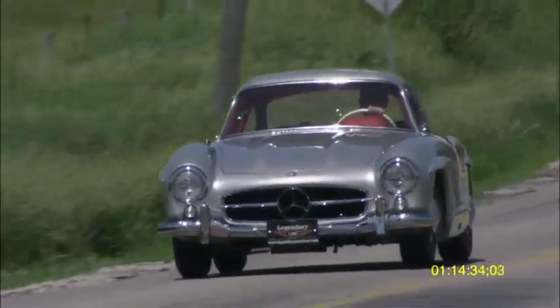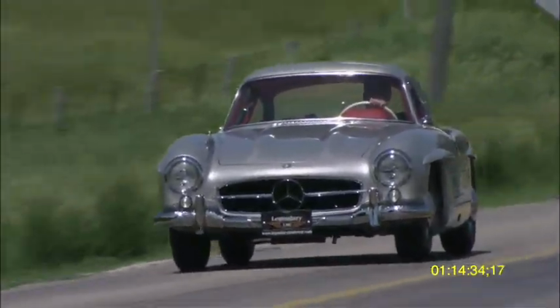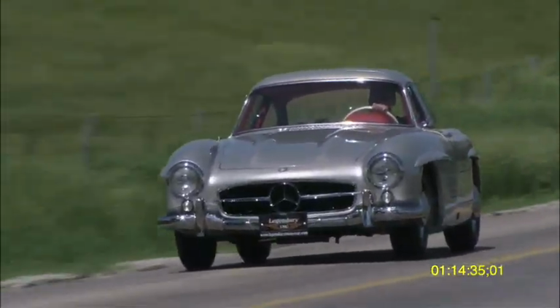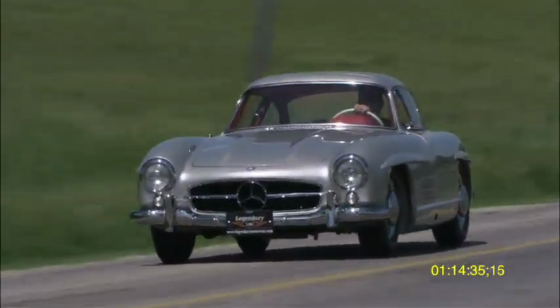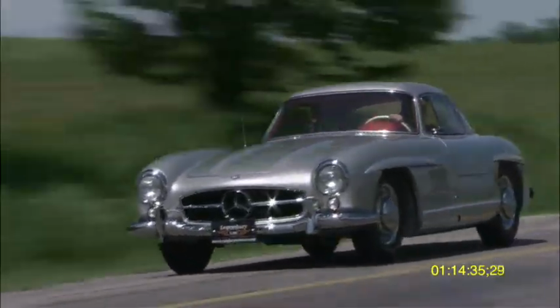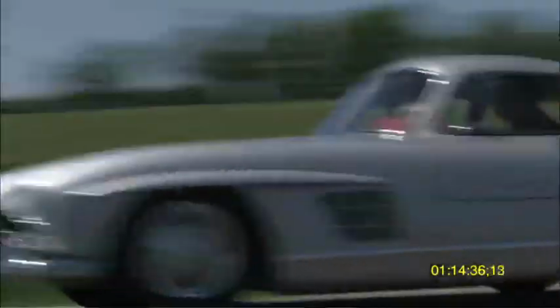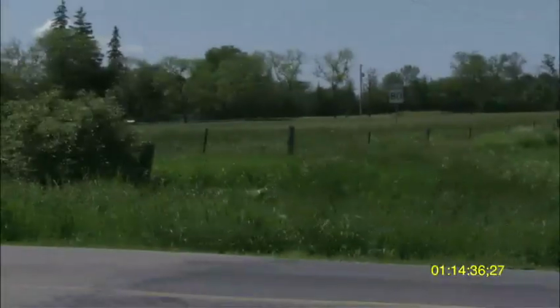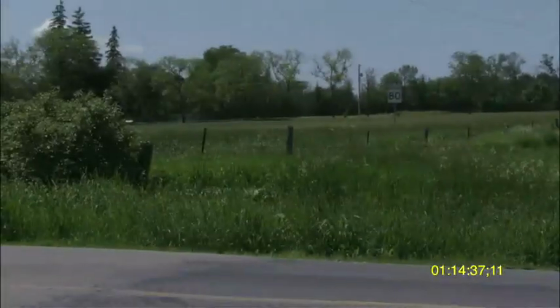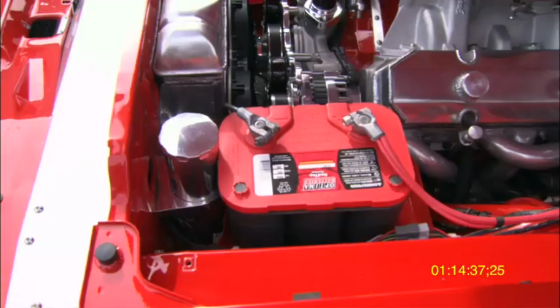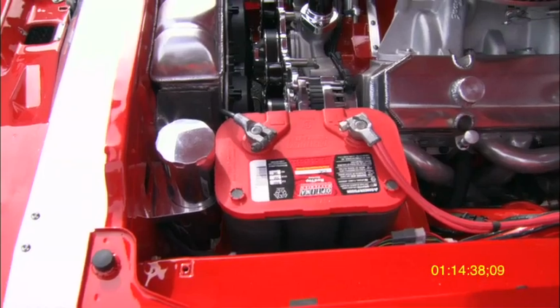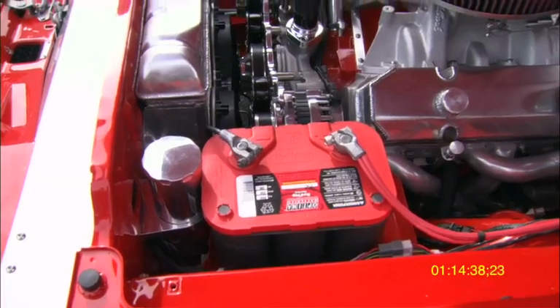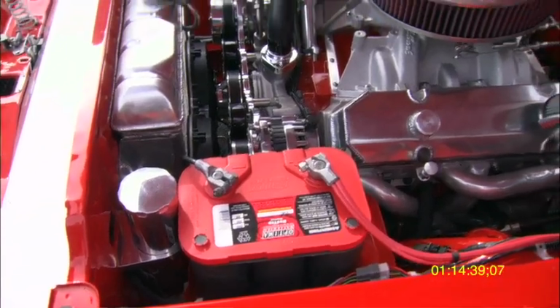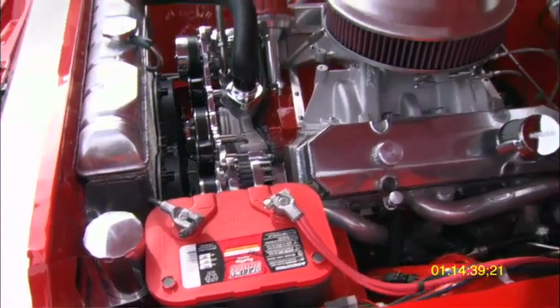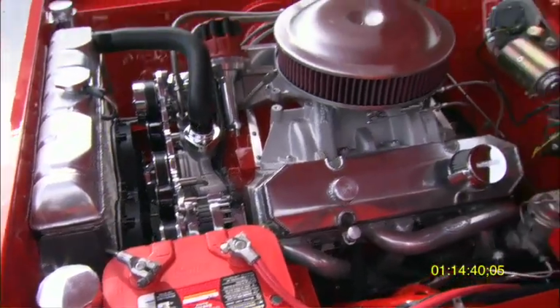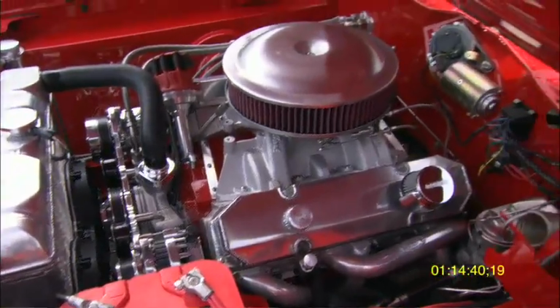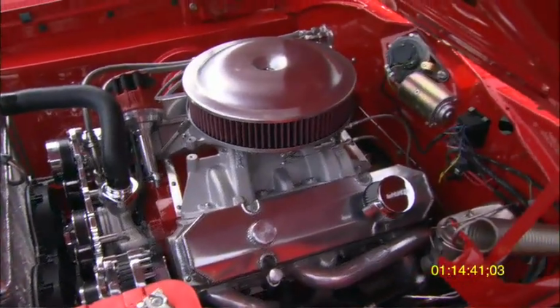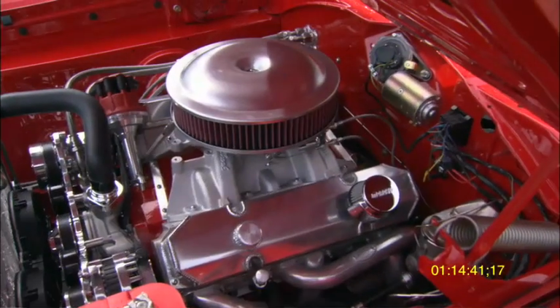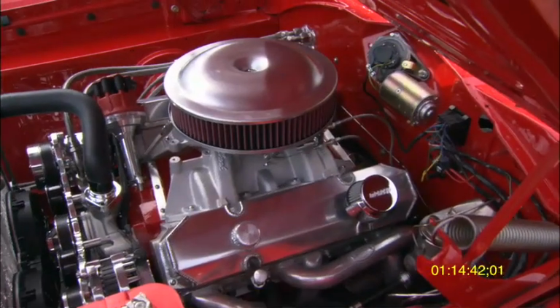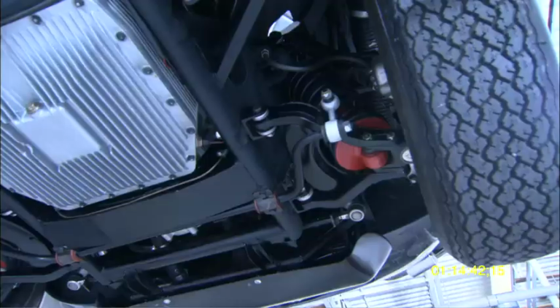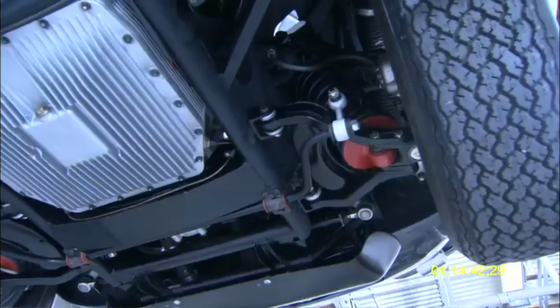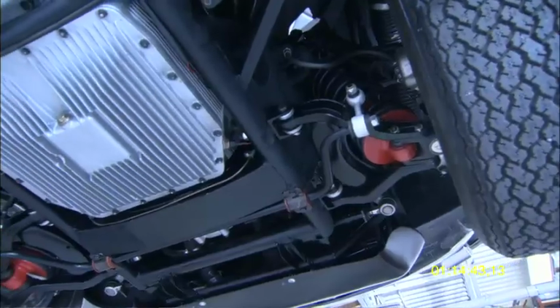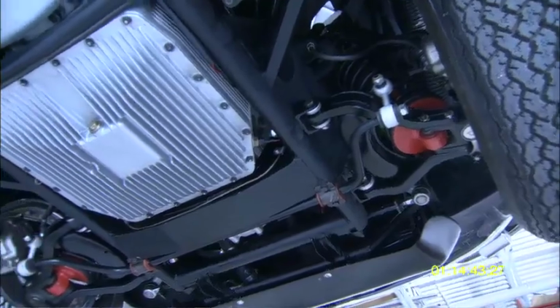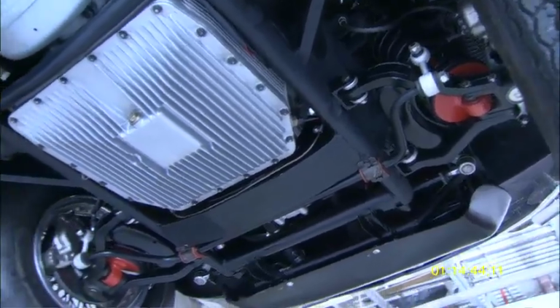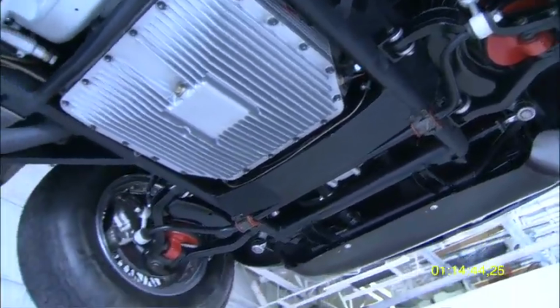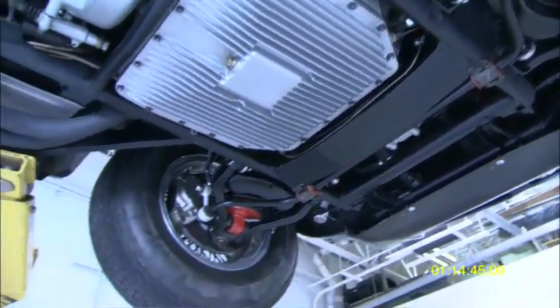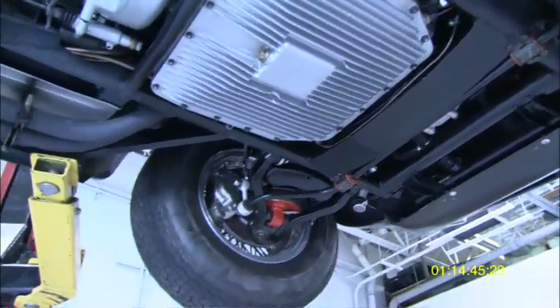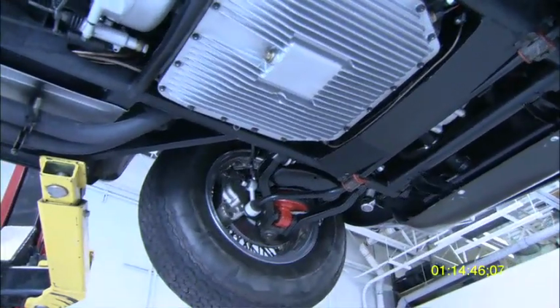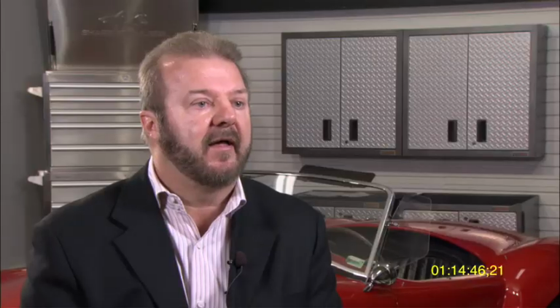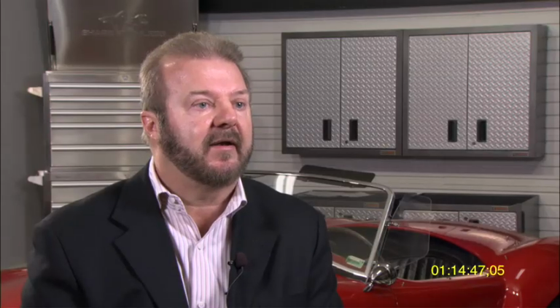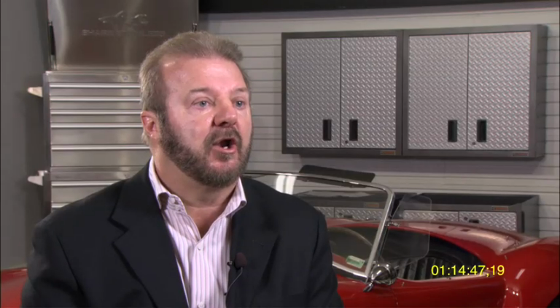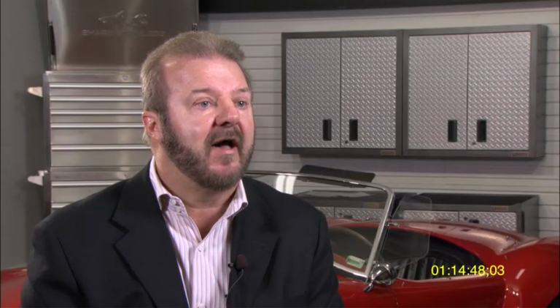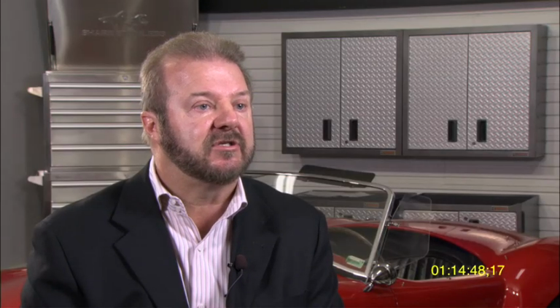The Find It Now product is covertly installed inside the owner's classic car, meaning that we have approximately 20 locations where we can put the unit that cannot be found easily.